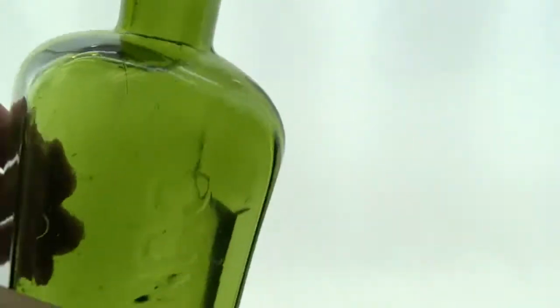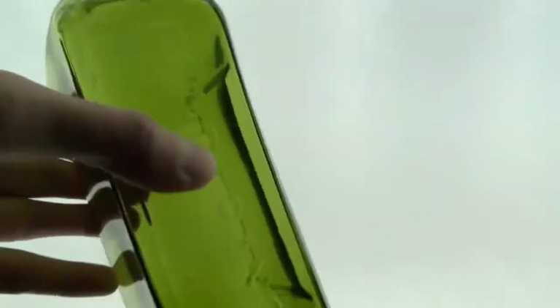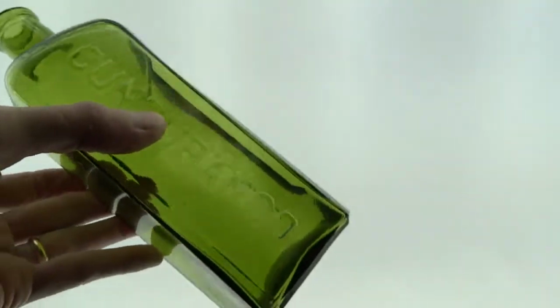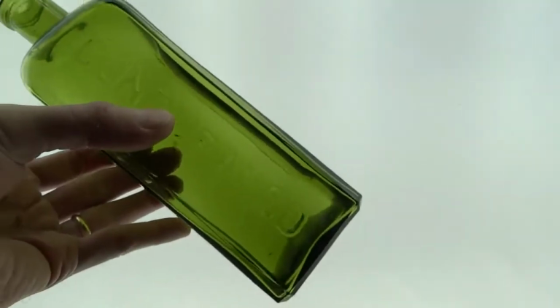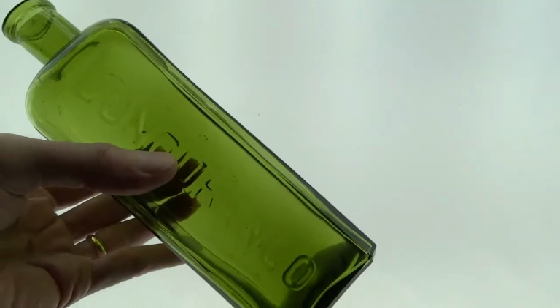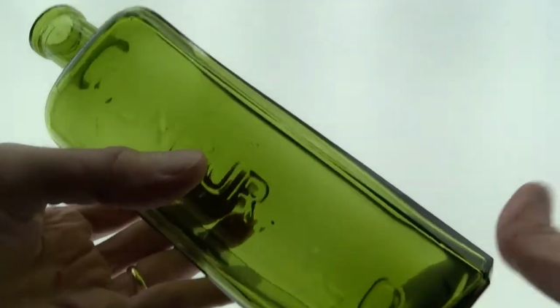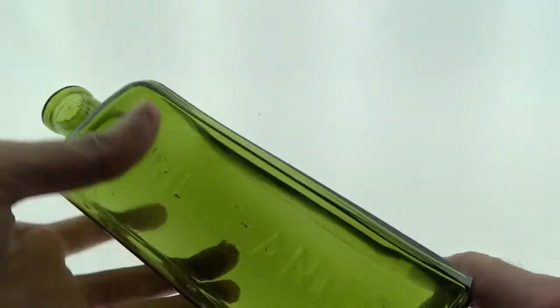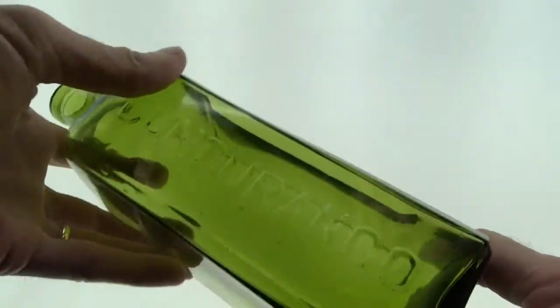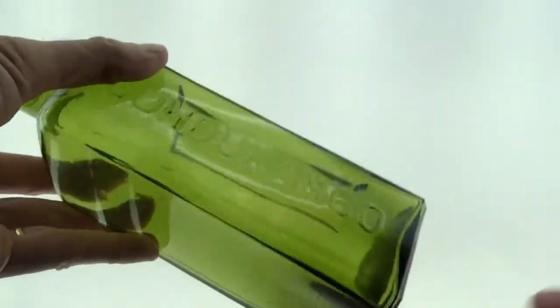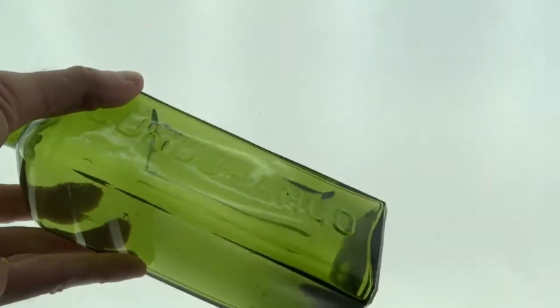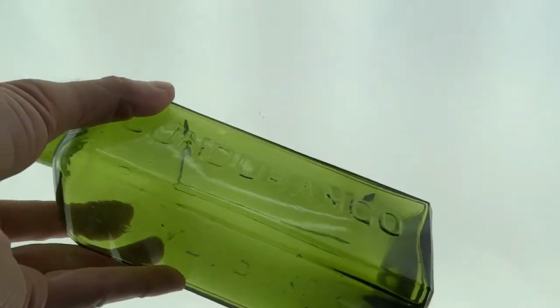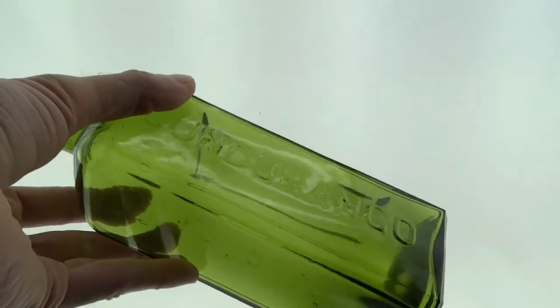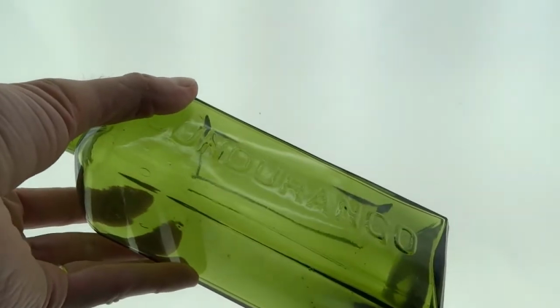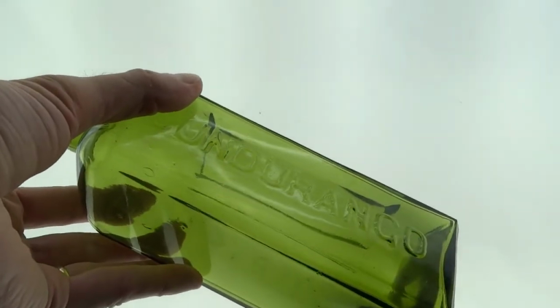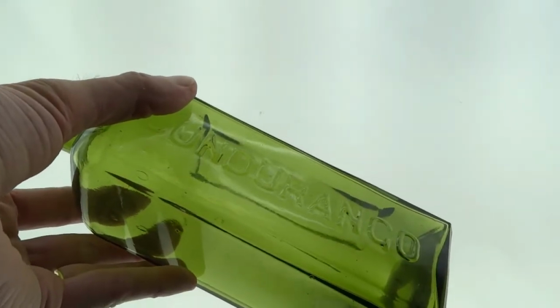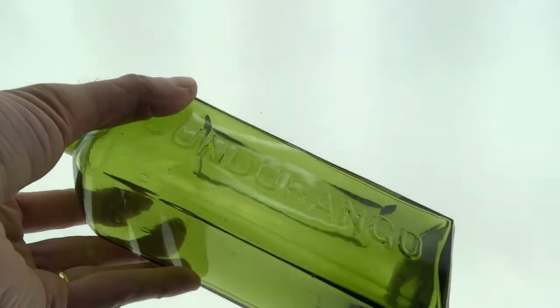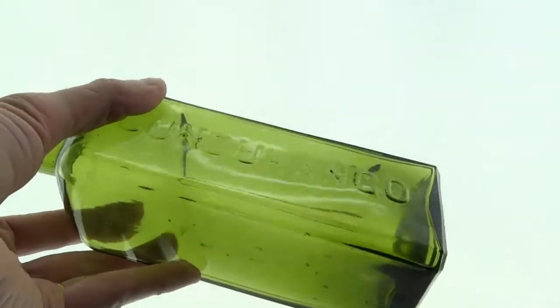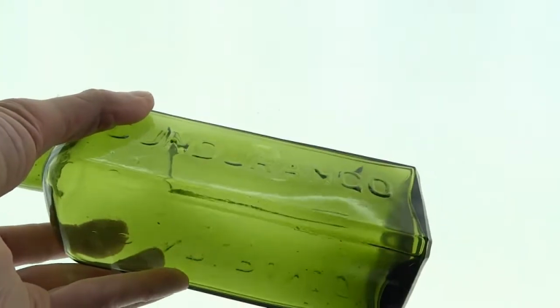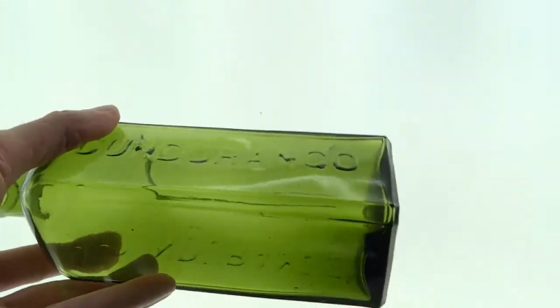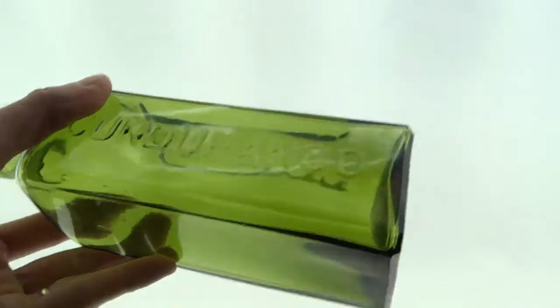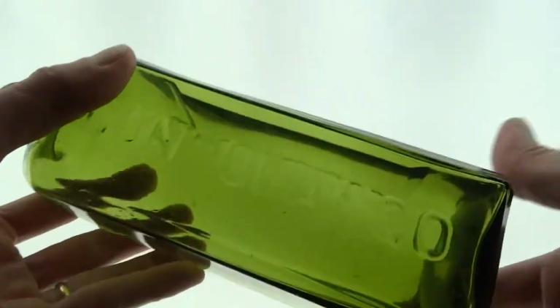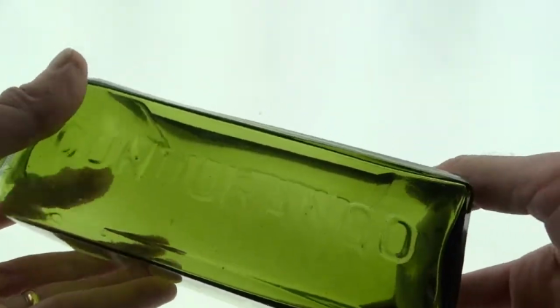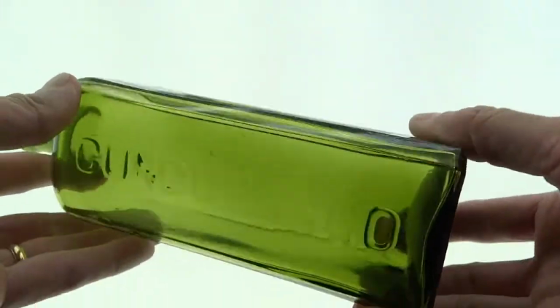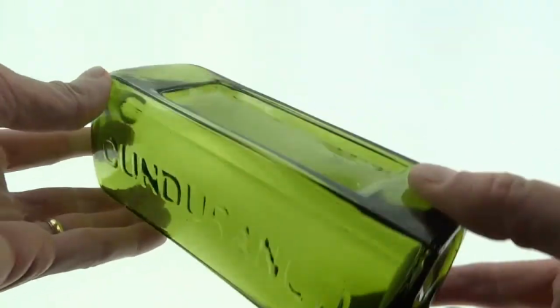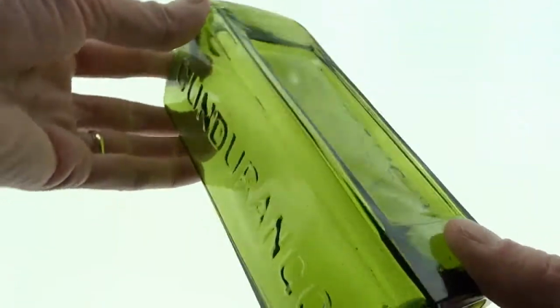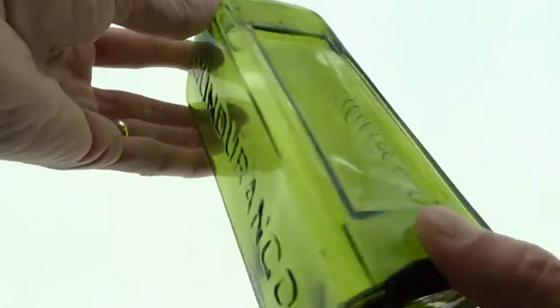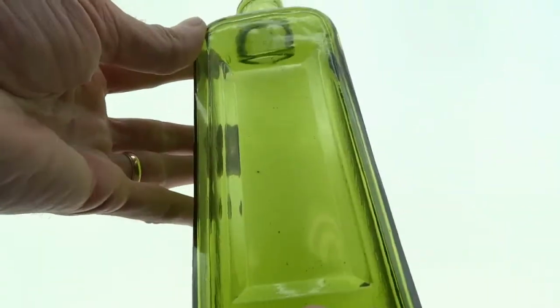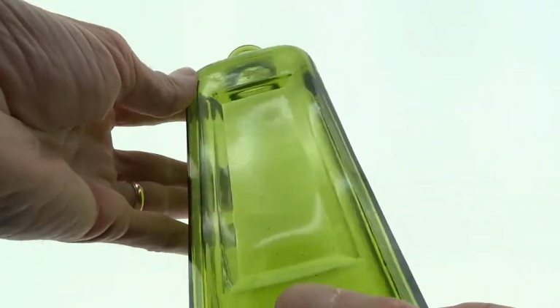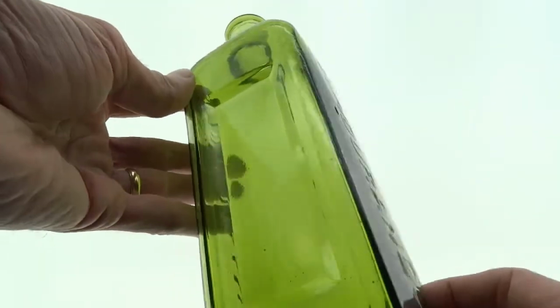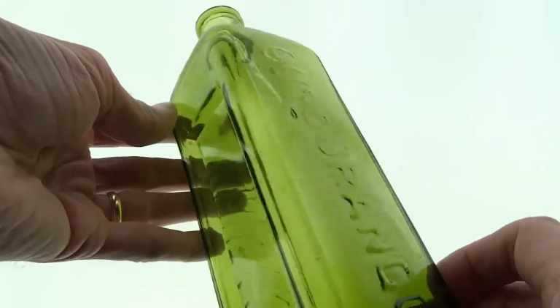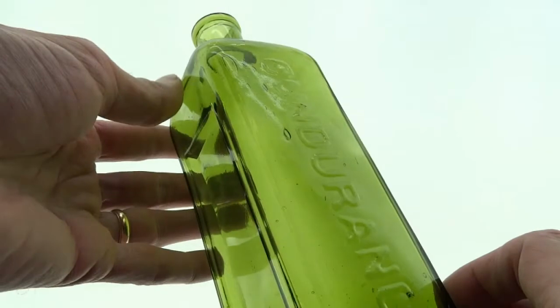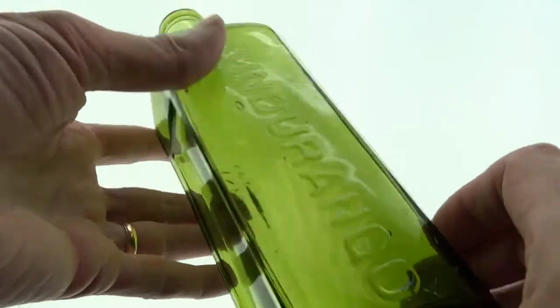You definitely don't see it when you first look at it on a shelf. Just a nice Cundurango in a great color. It came from a long time collection.